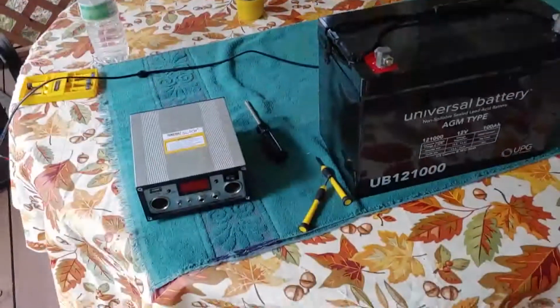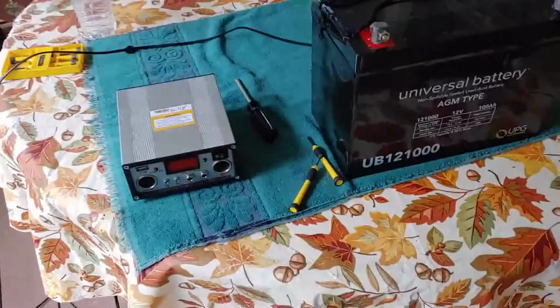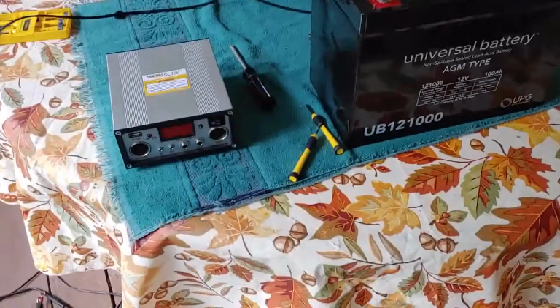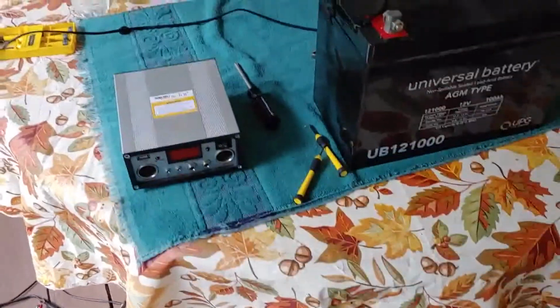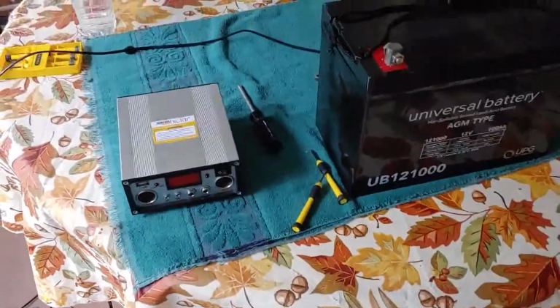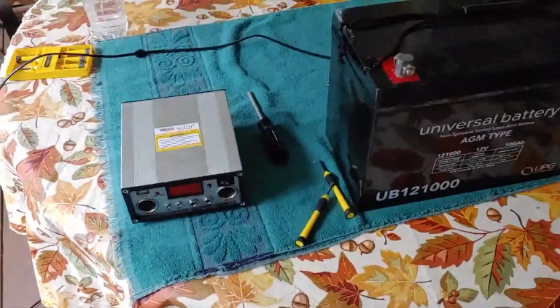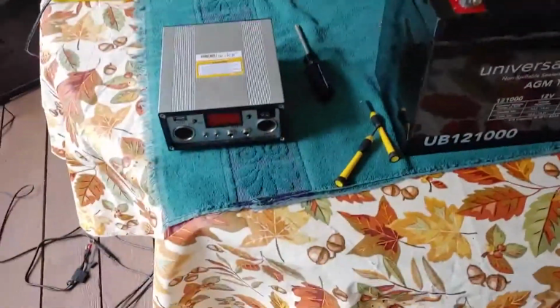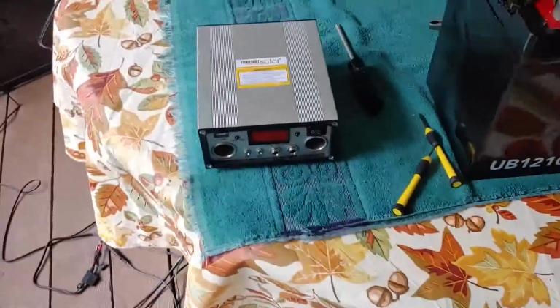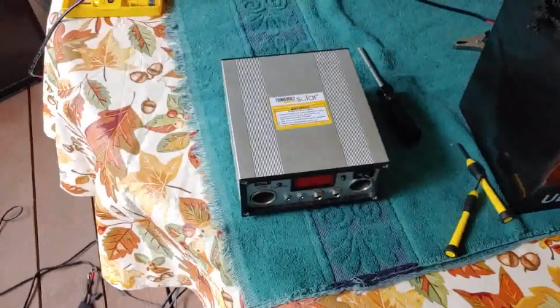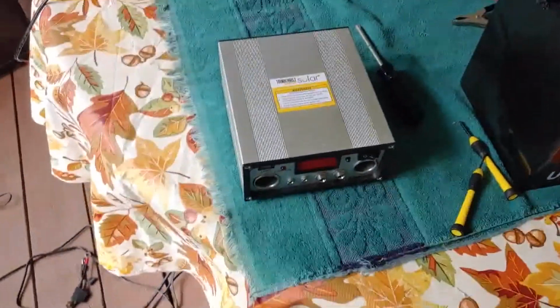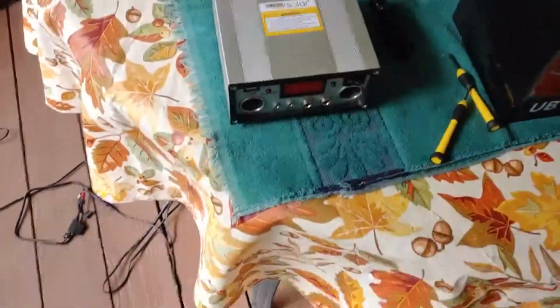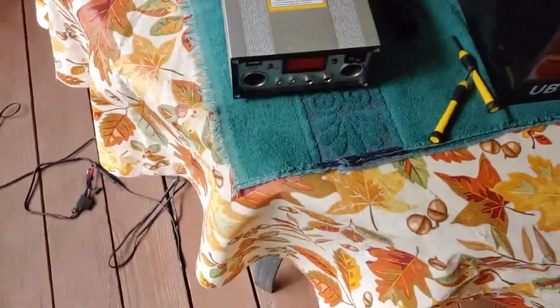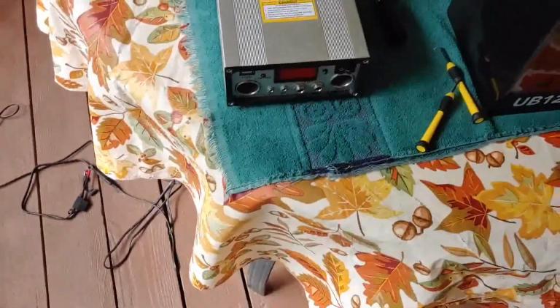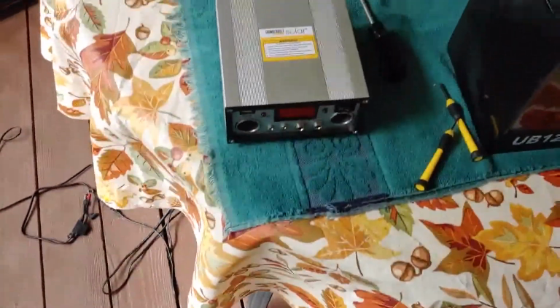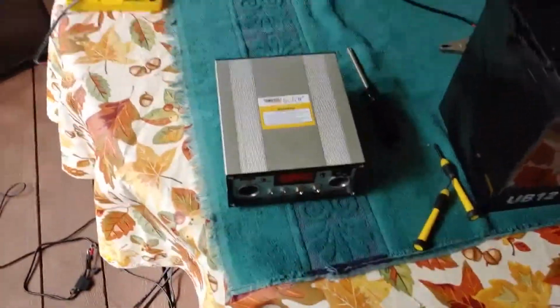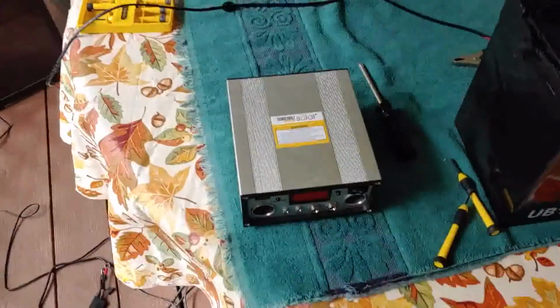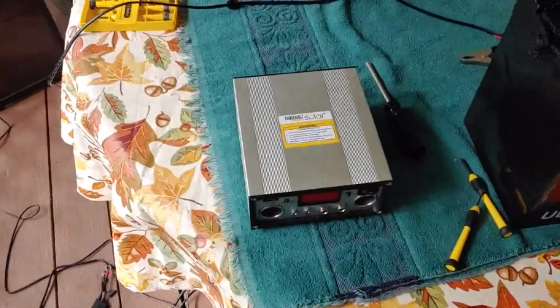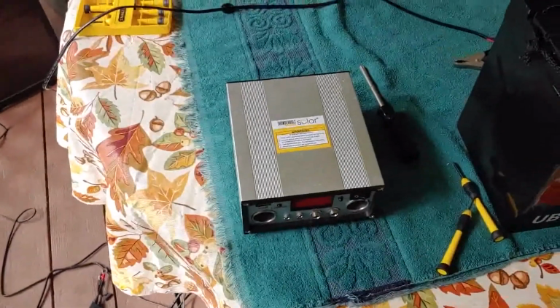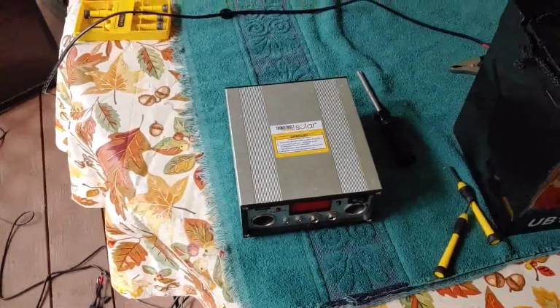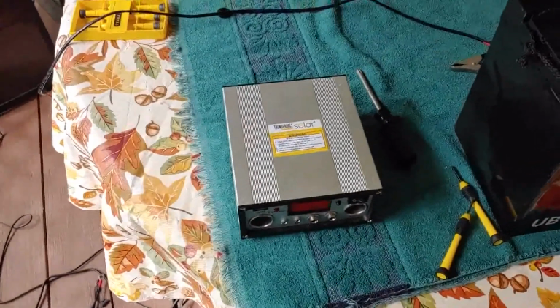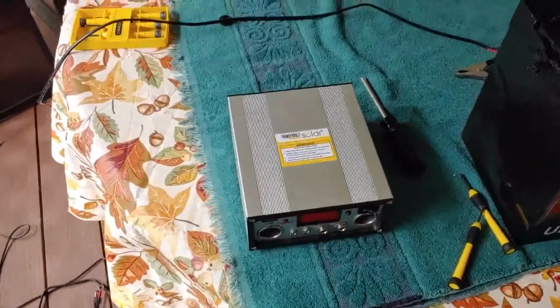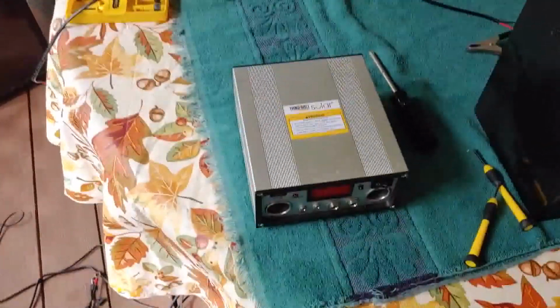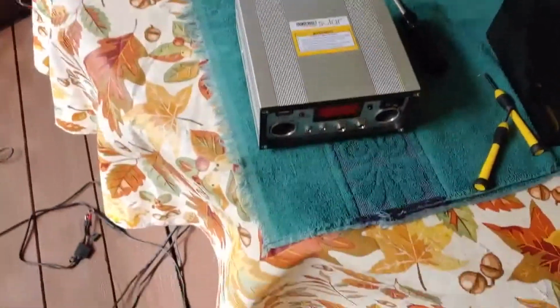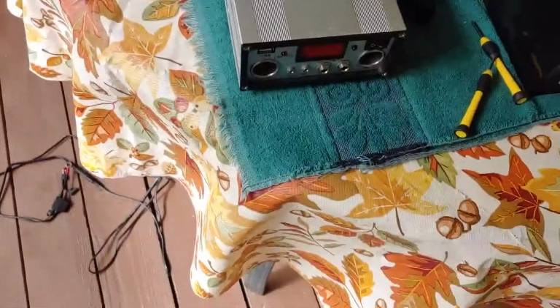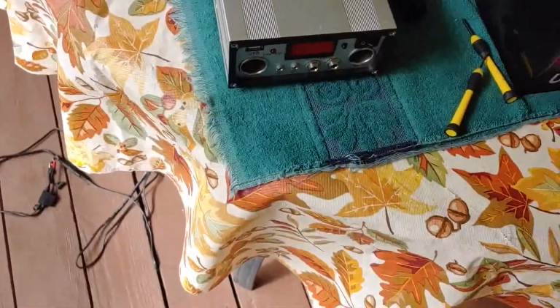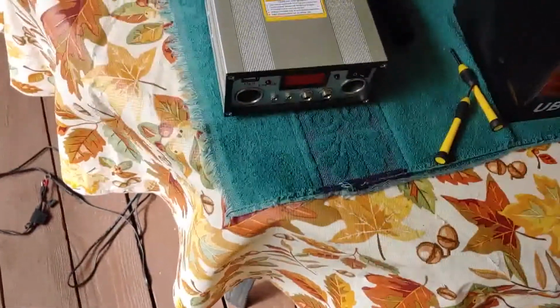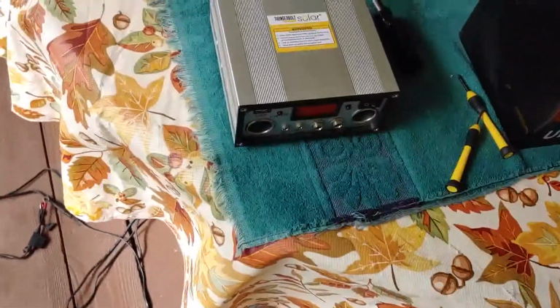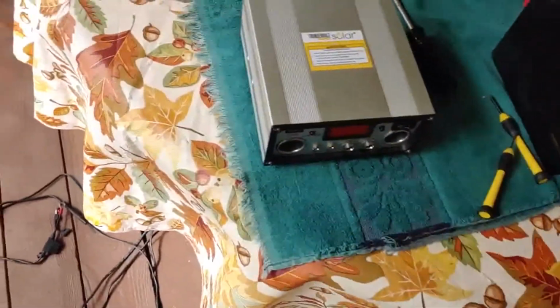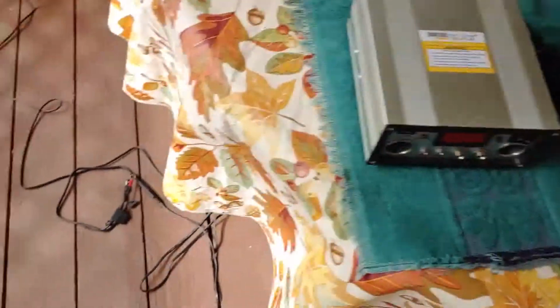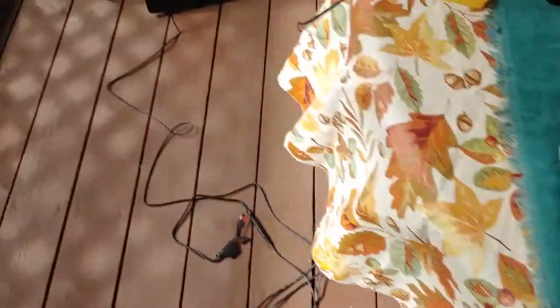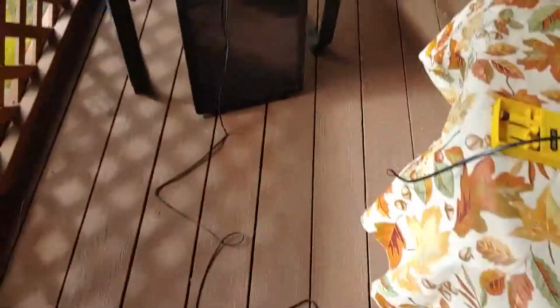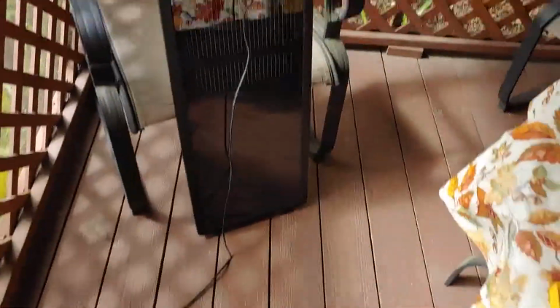Hello everyone, Shoestring here. I have just opened up my new — well, new to me — 45 watt Harbor Freight solar panel and the entire kit.